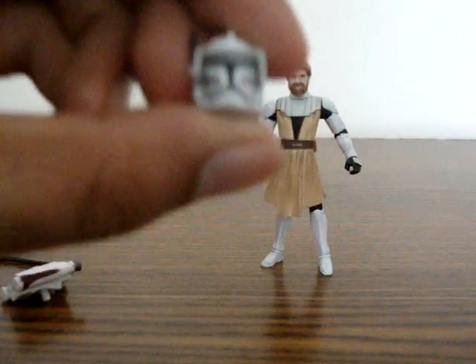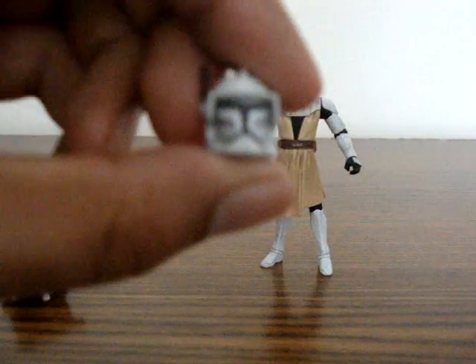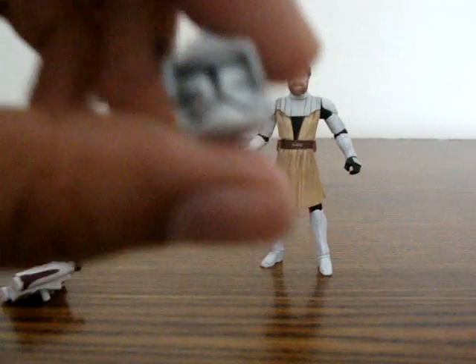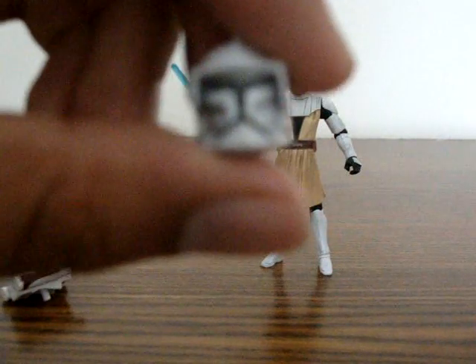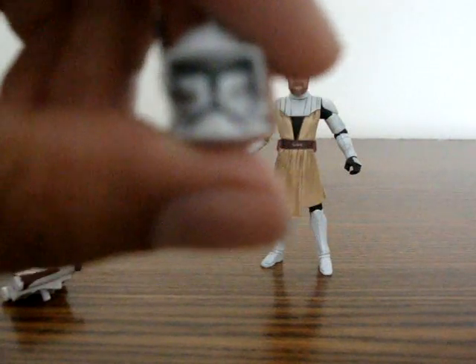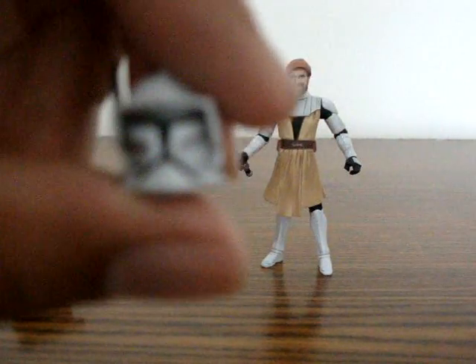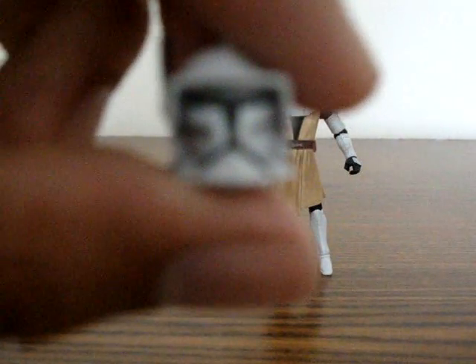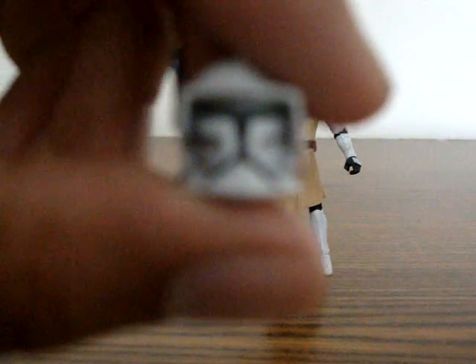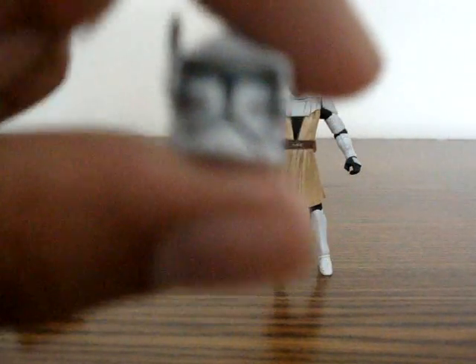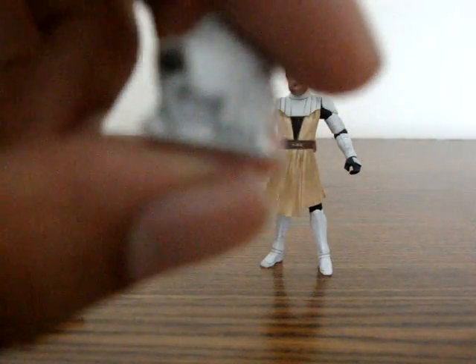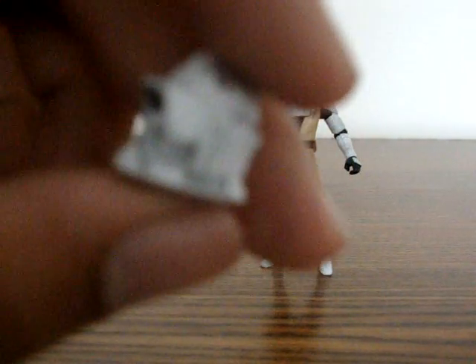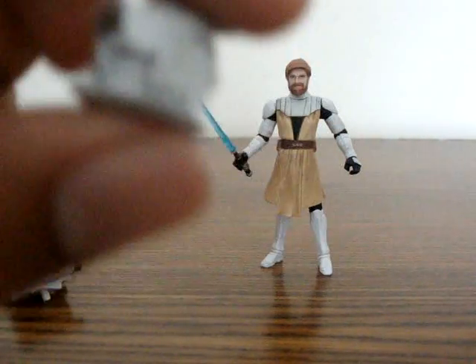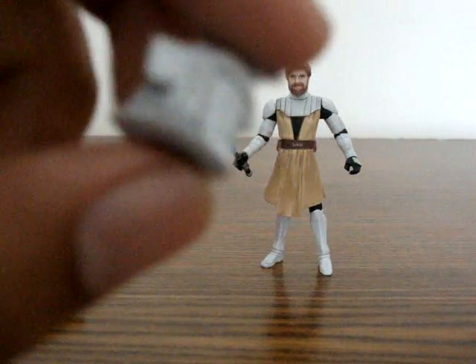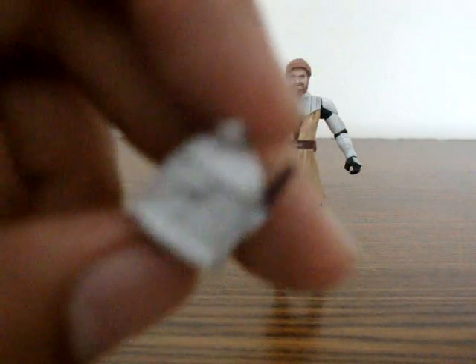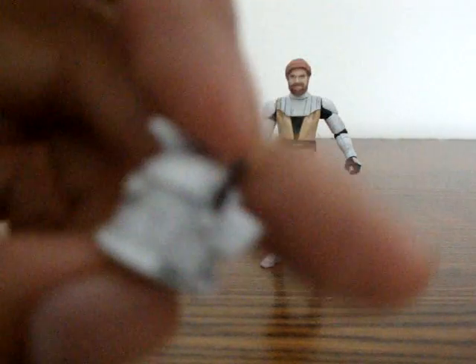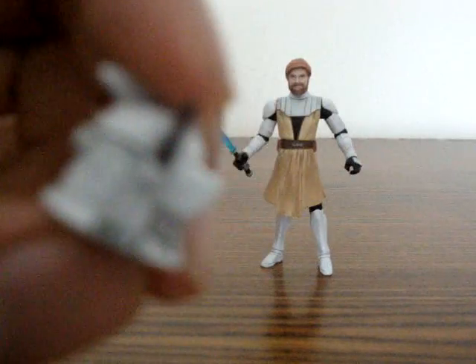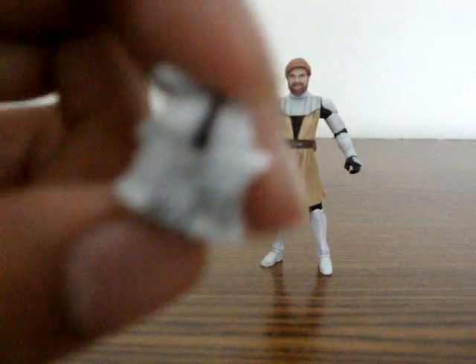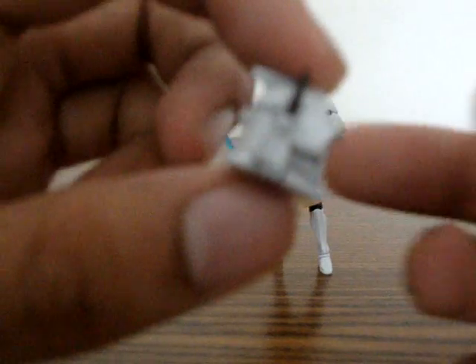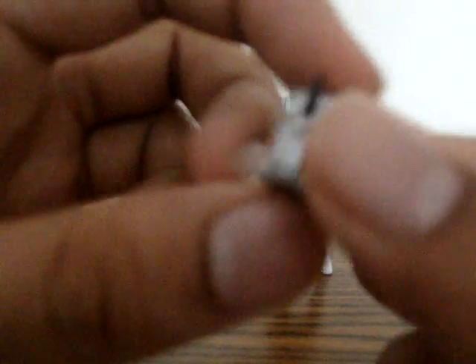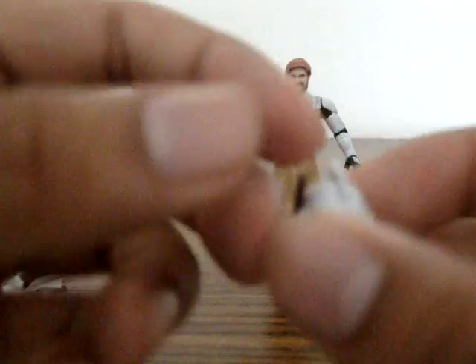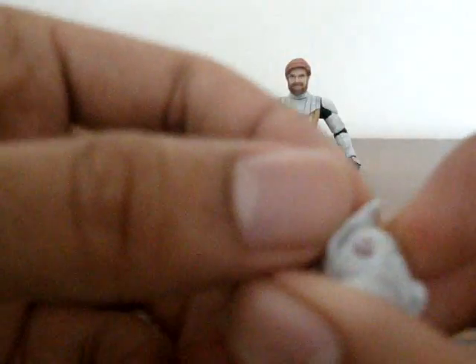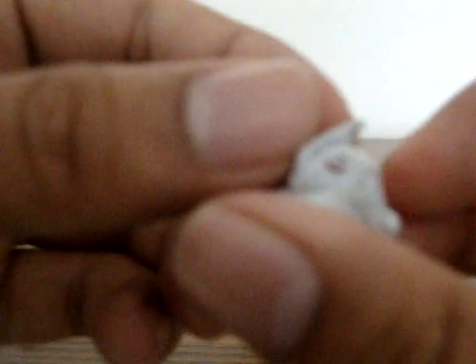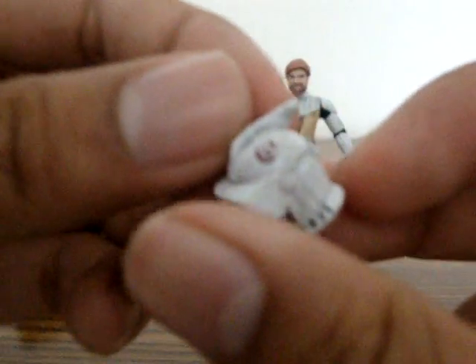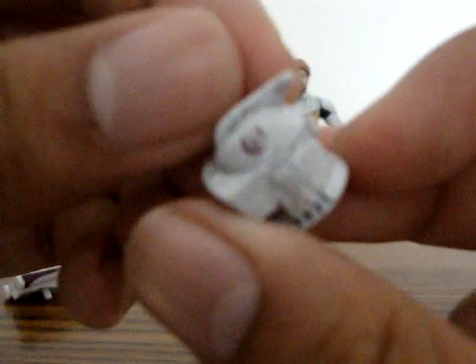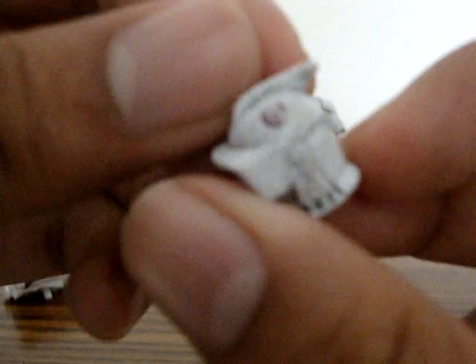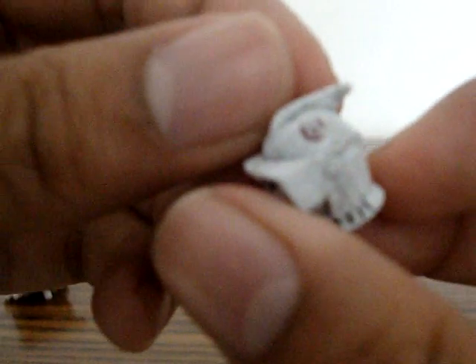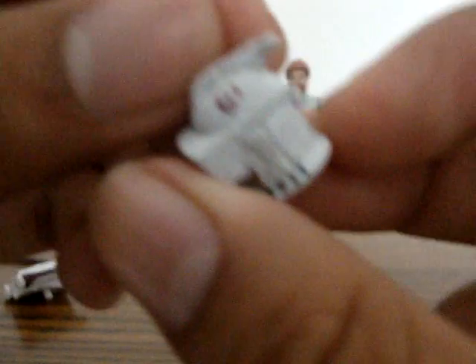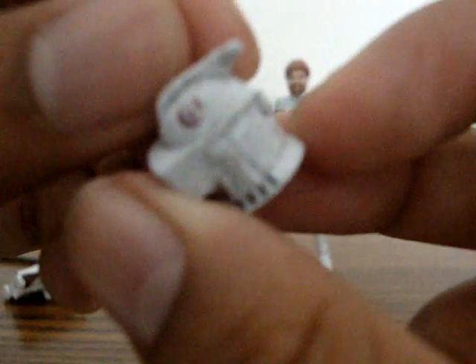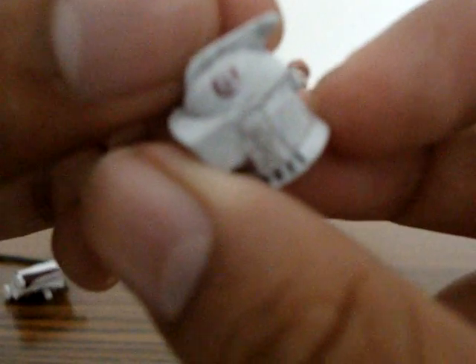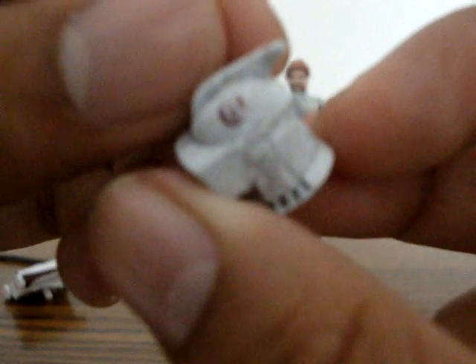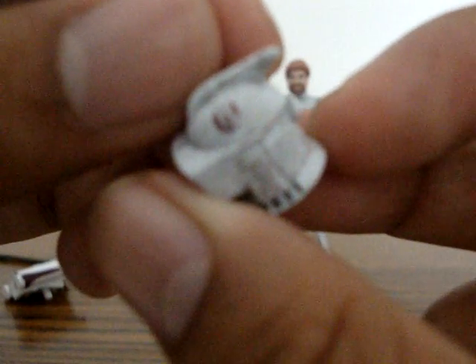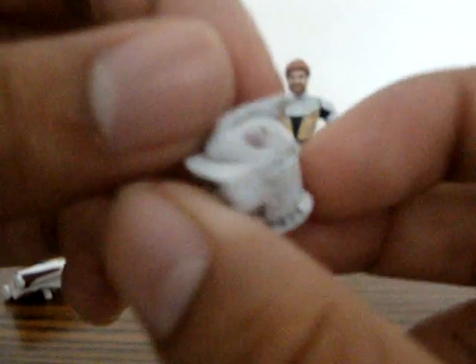Here's his helmet — a little close-up on that. Bit fuzzy. He's got a little emblem right here.